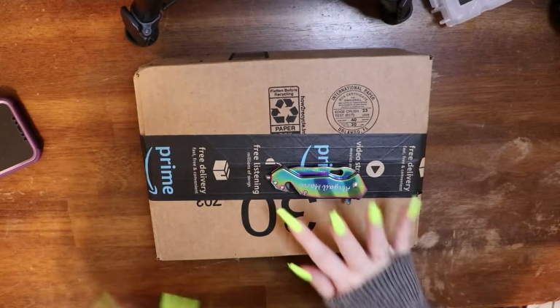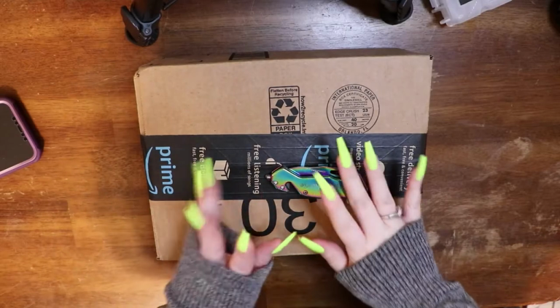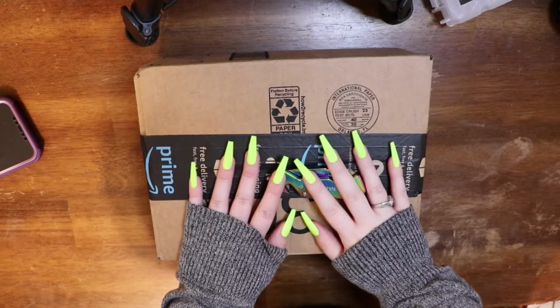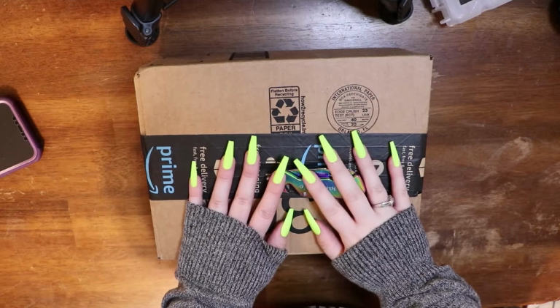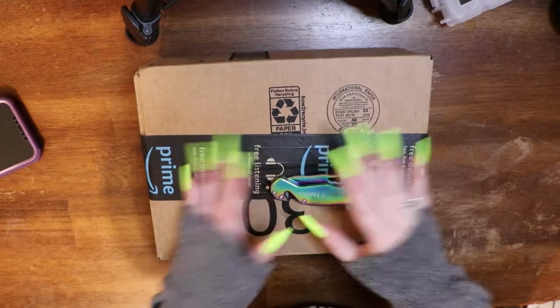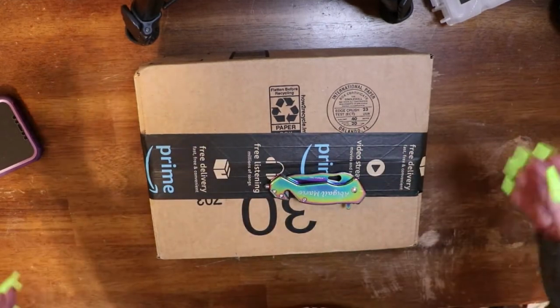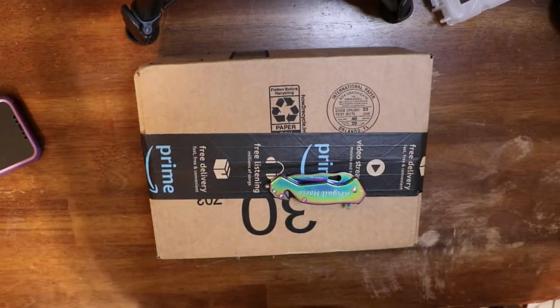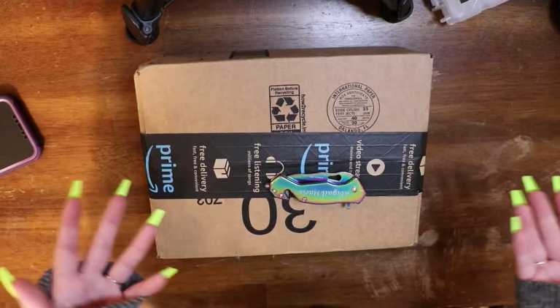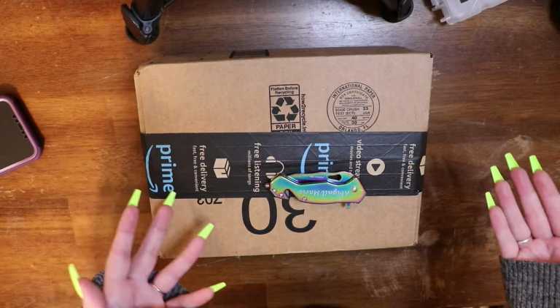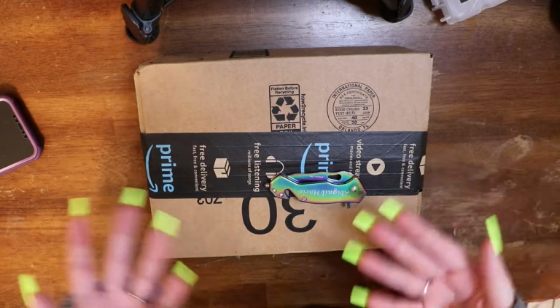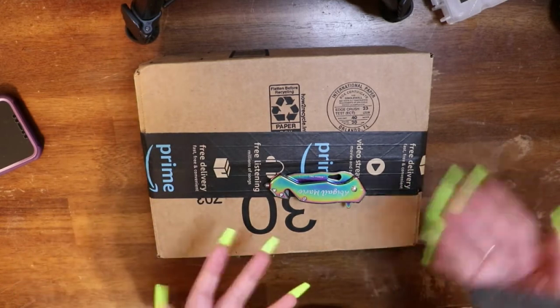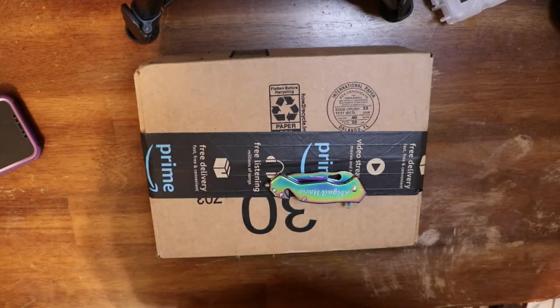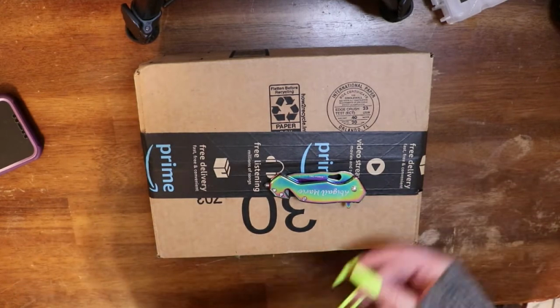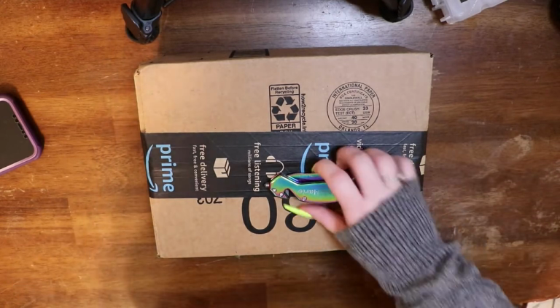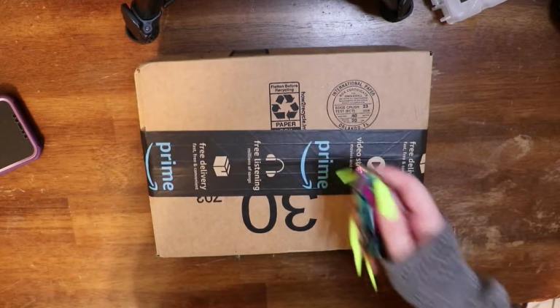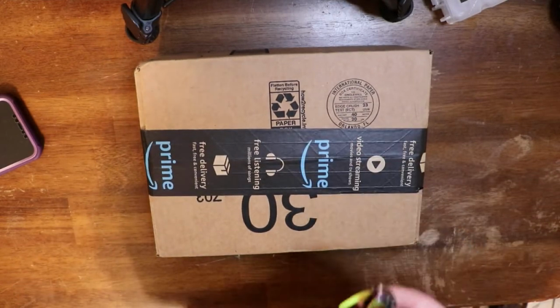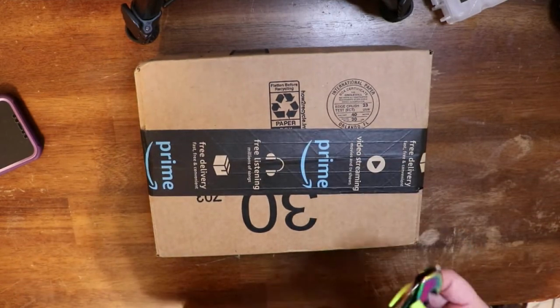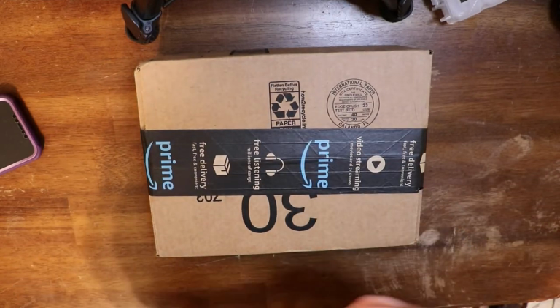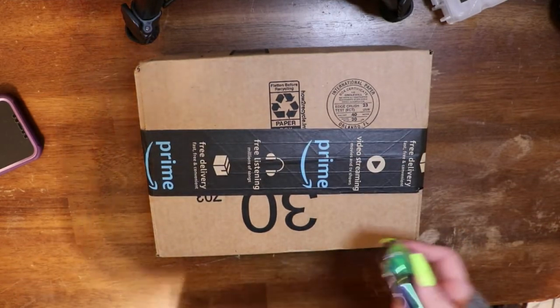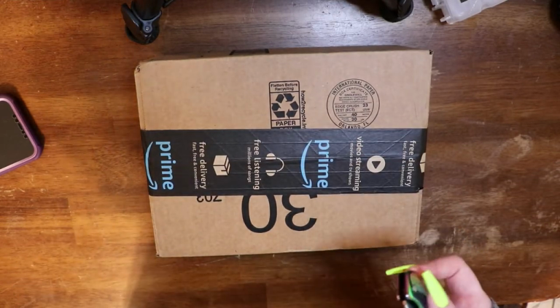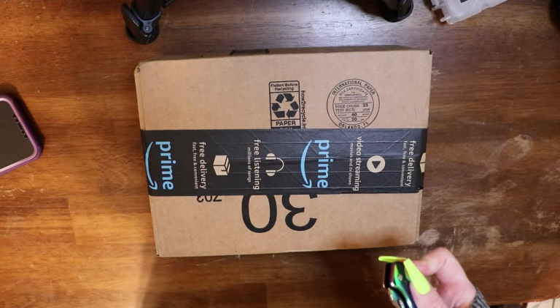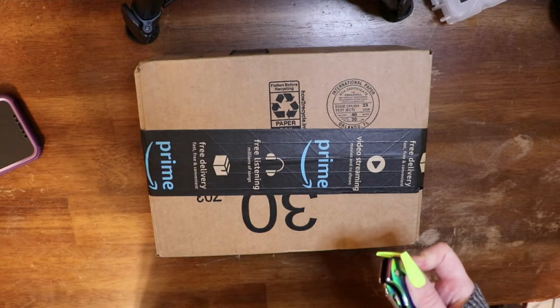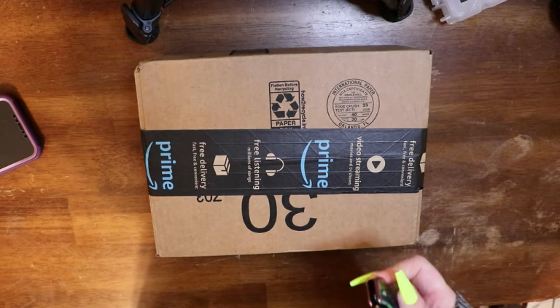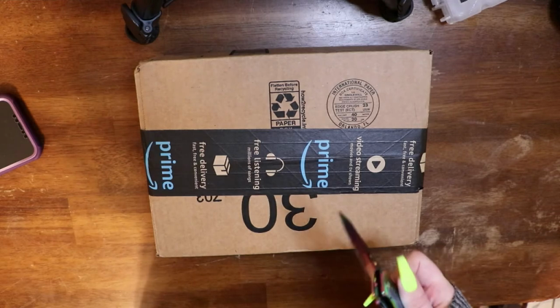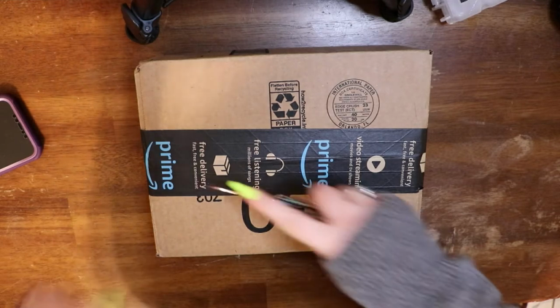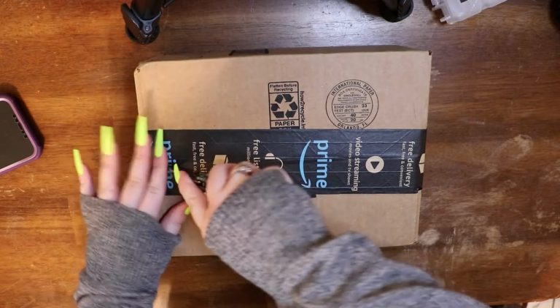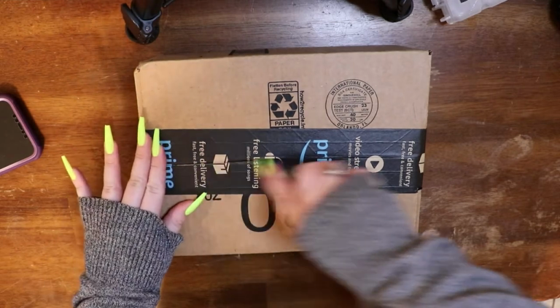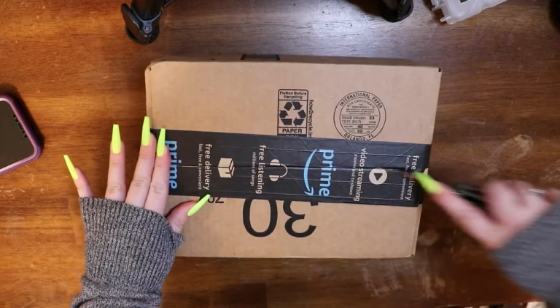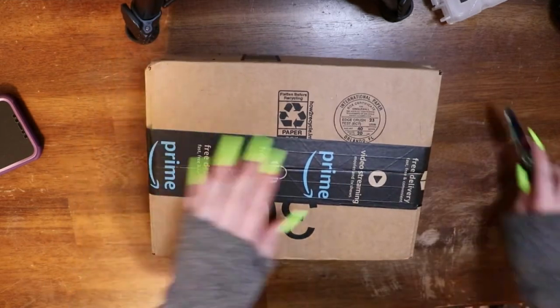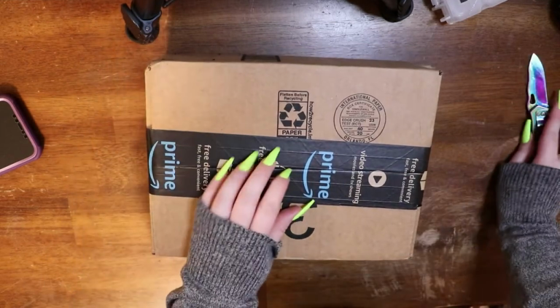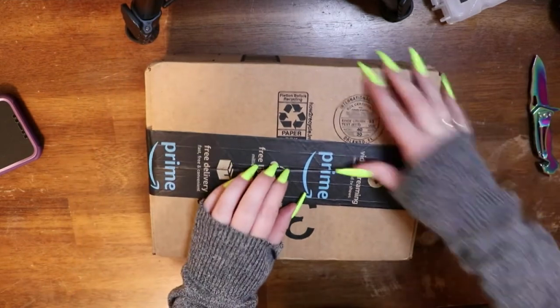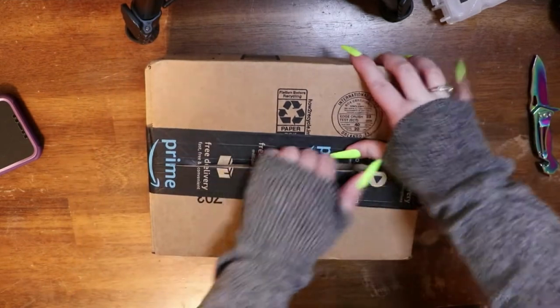Hello my loves and welcome back to my channel. Today we're going to be doing a little bit of a budget-friendly haul. All these canvases are going to come from Amazon. This first one has a little bit of a backstory to it, so let's get into it while we talk about it.